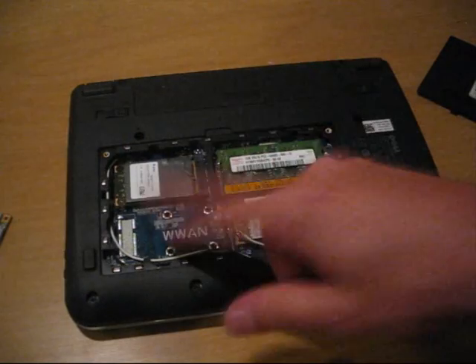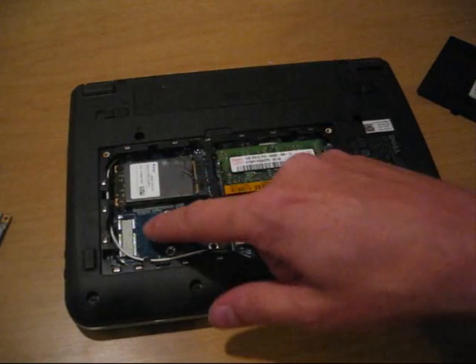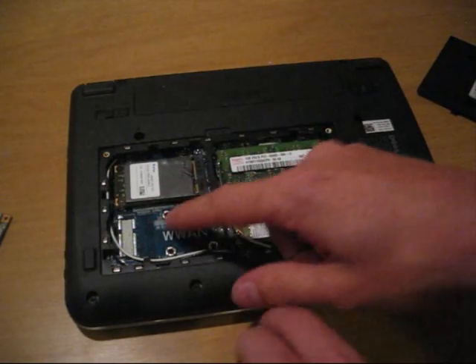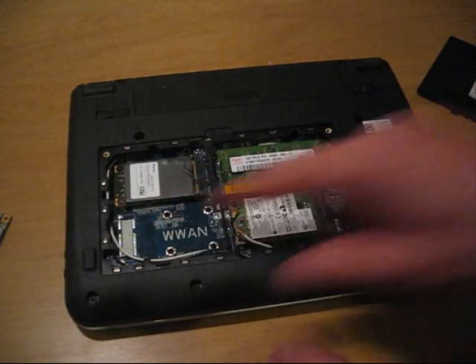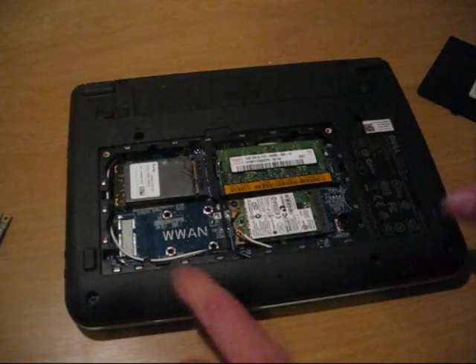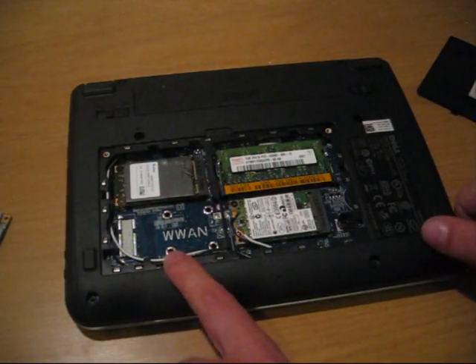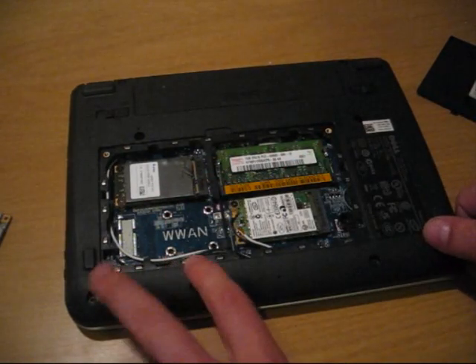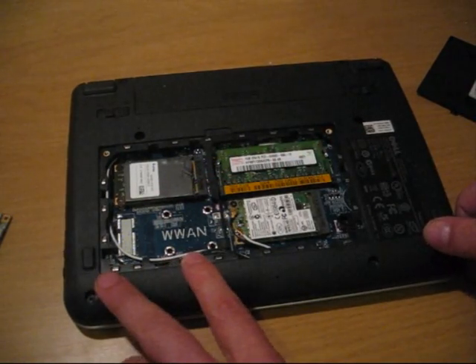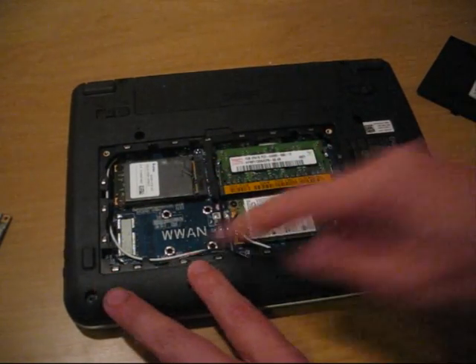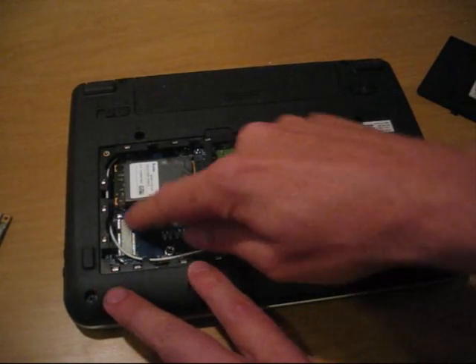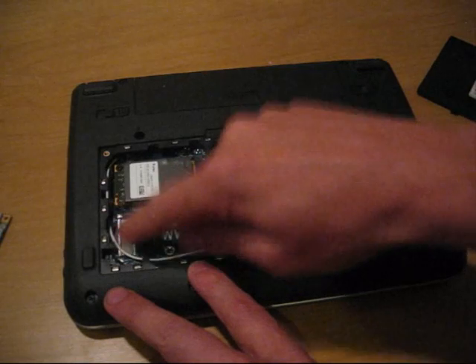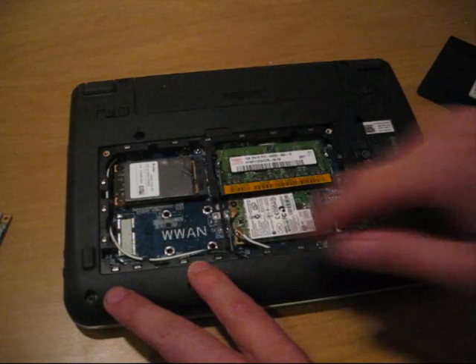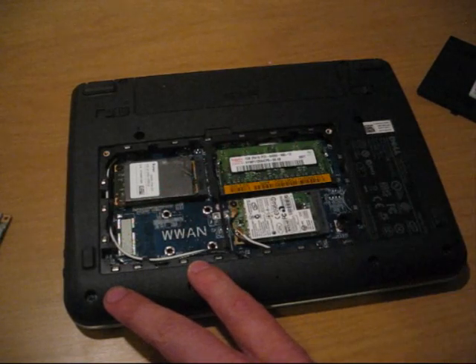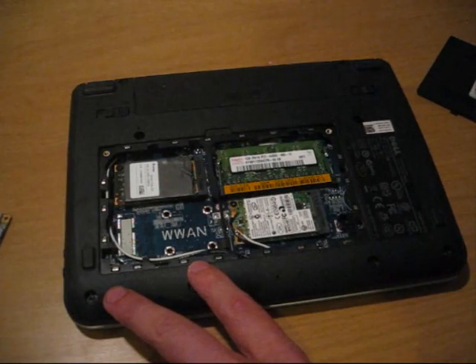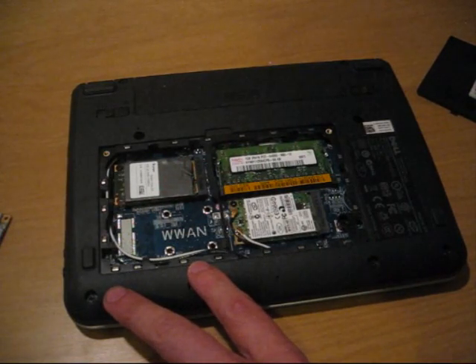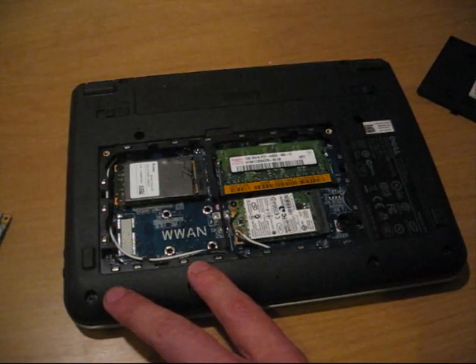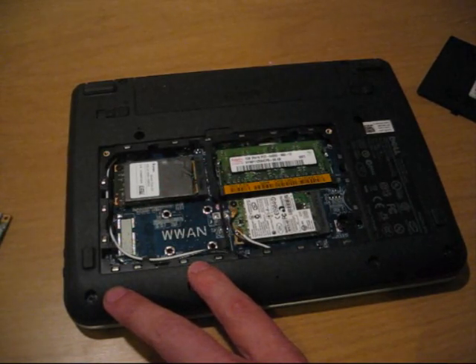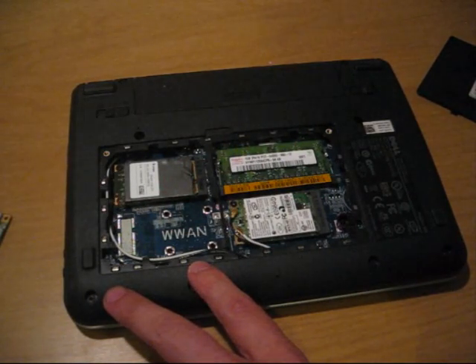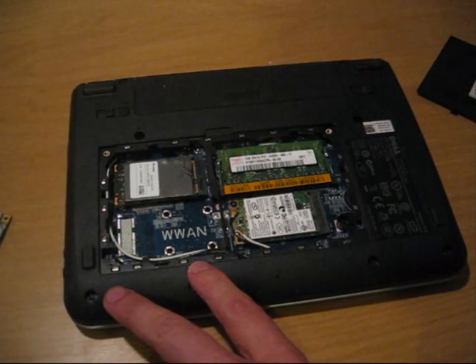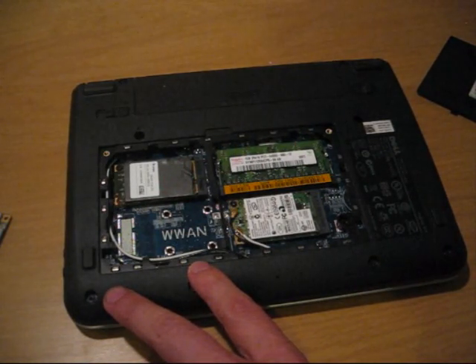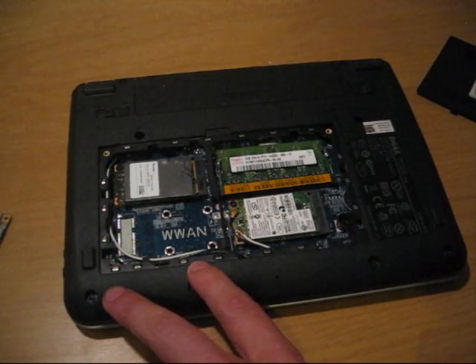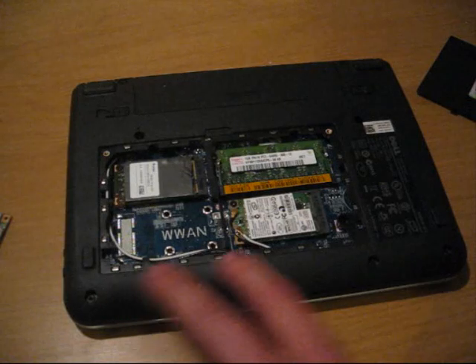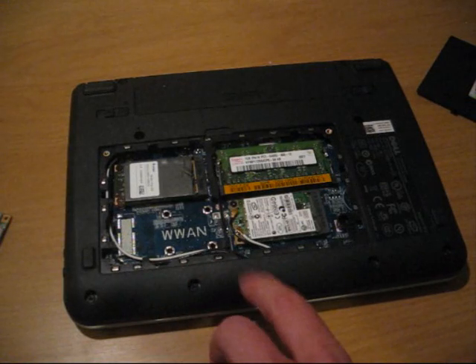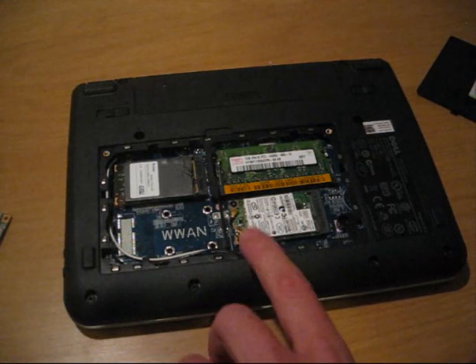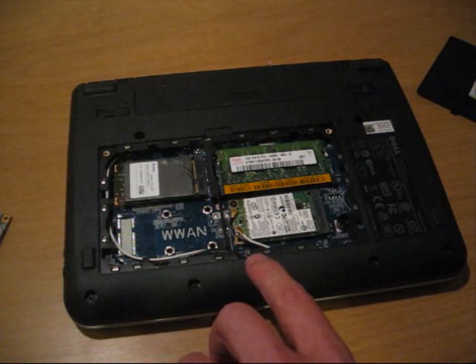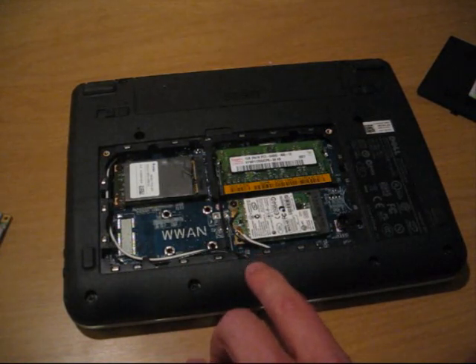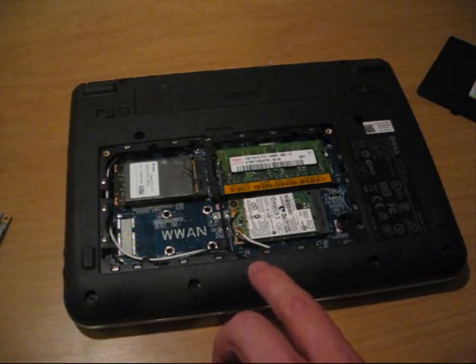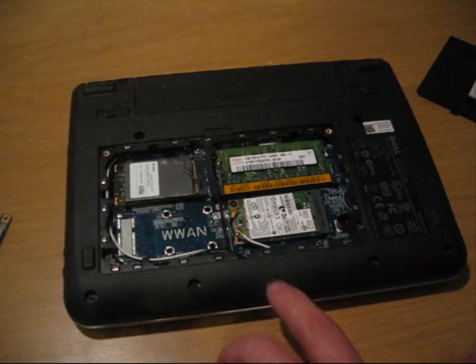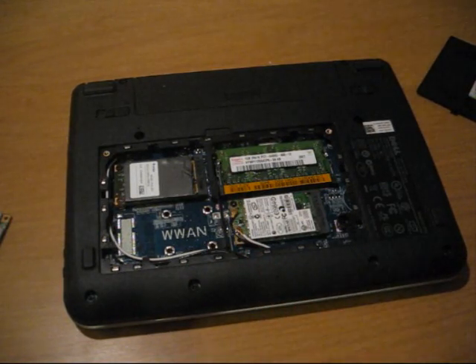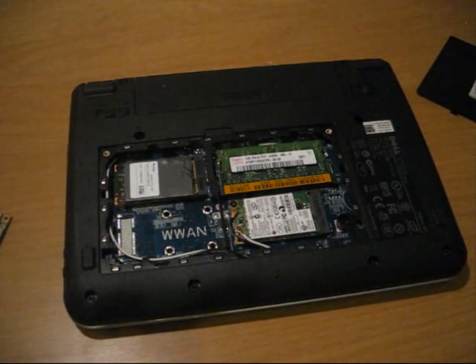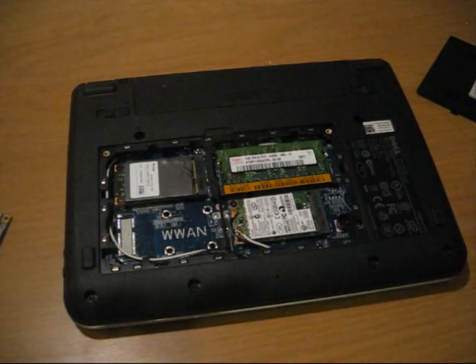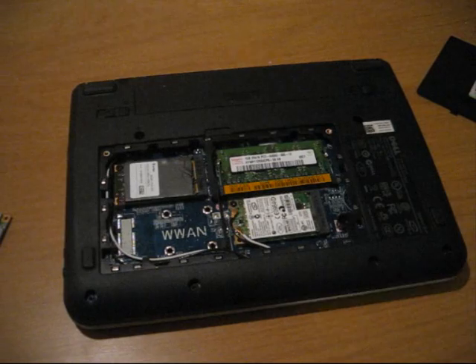The high-end way would be soldering the connector there and so on, but people are asking me for an easier way to do this, so this is now the easier way.